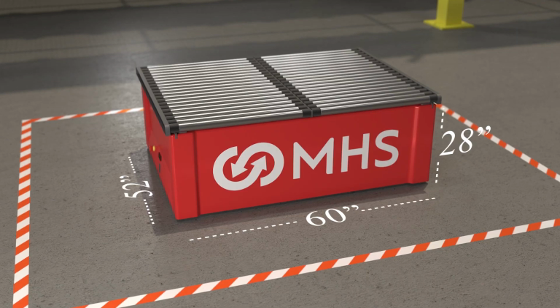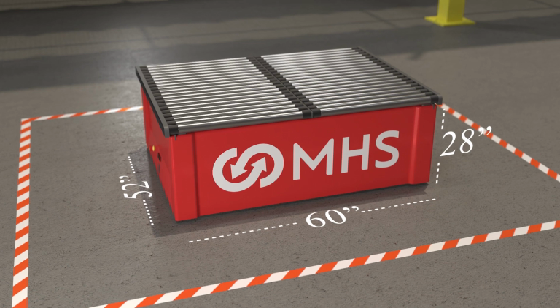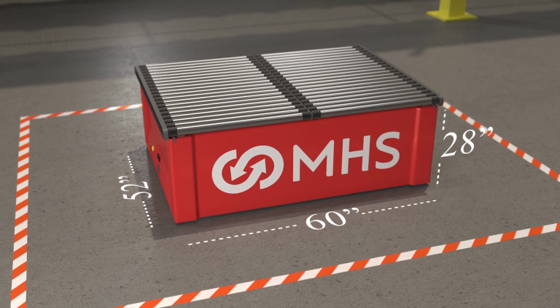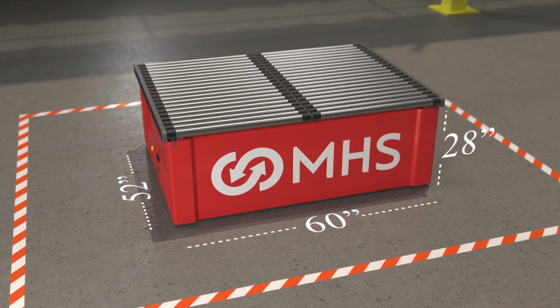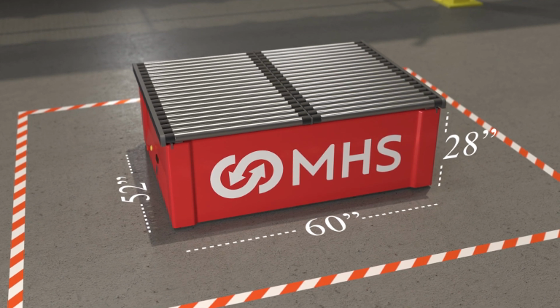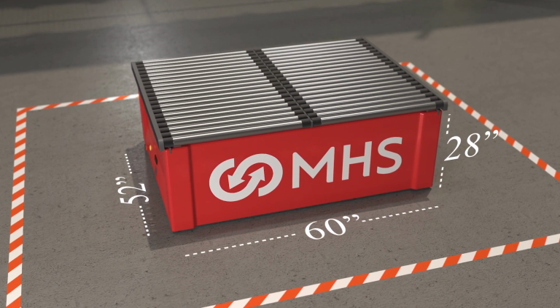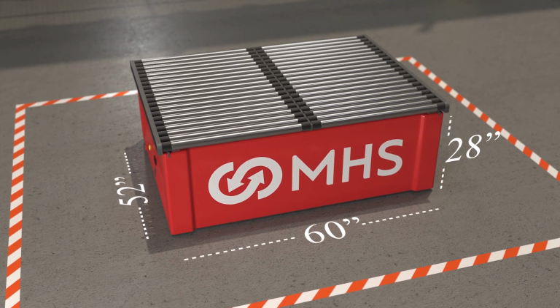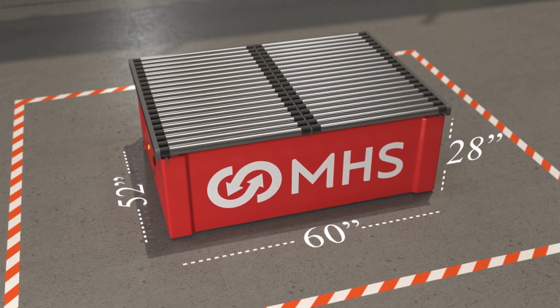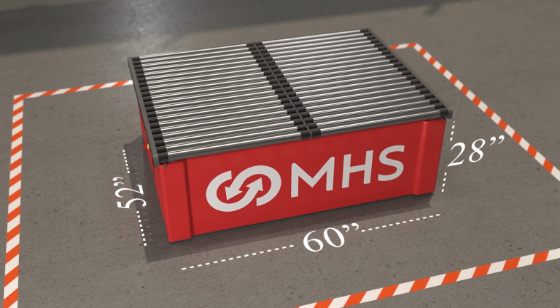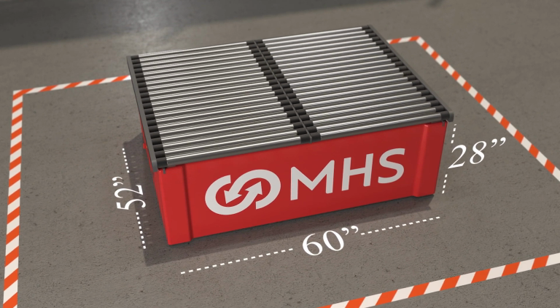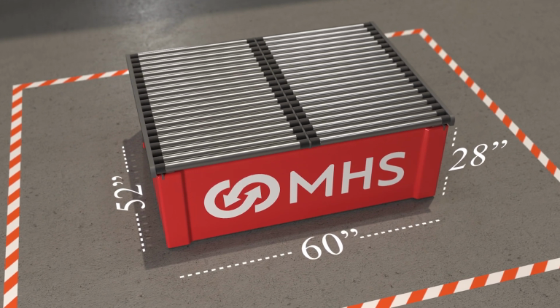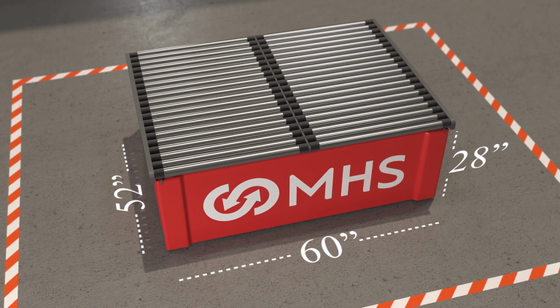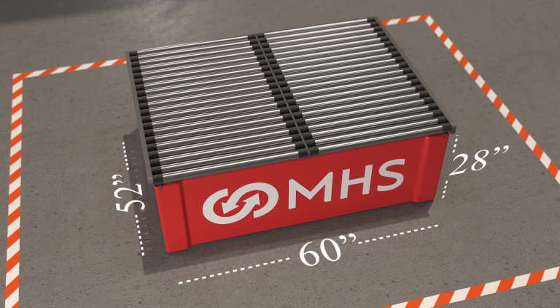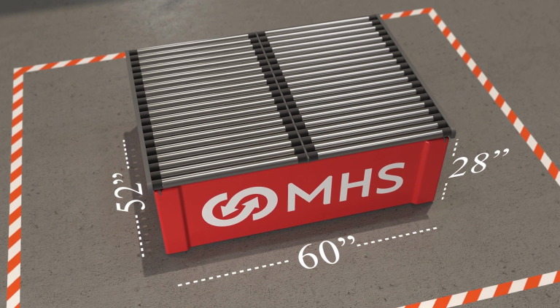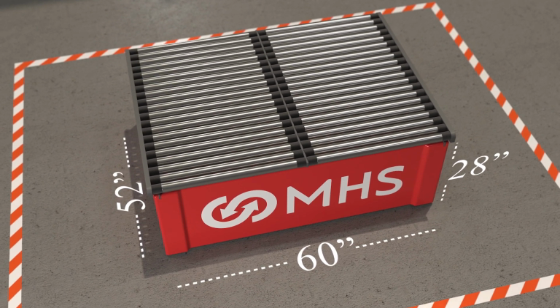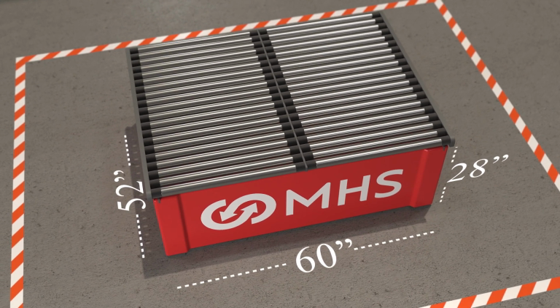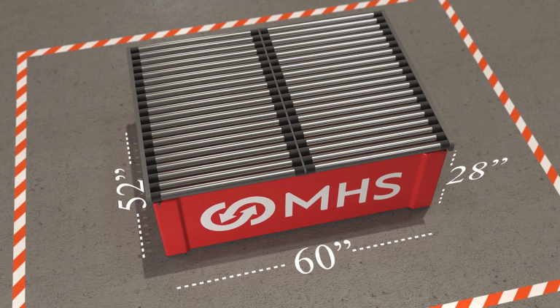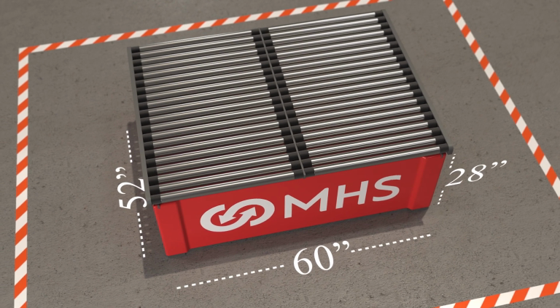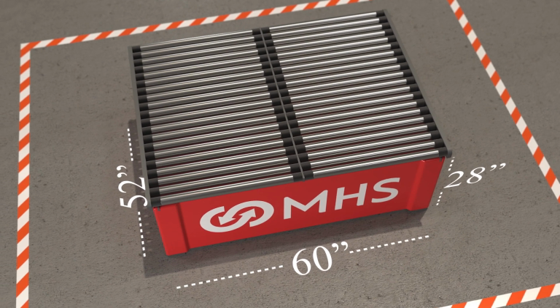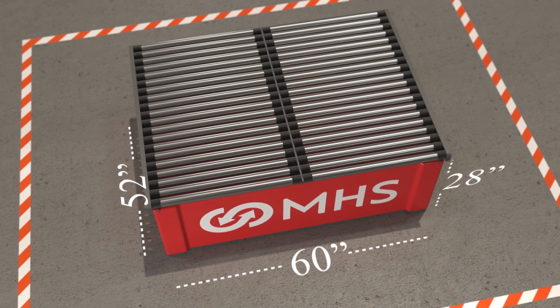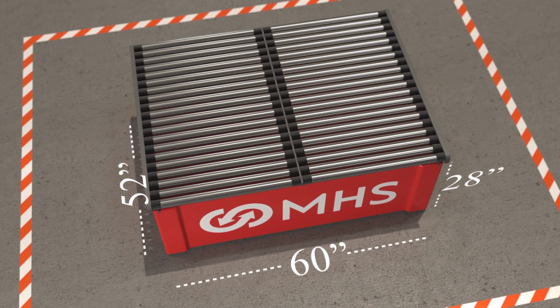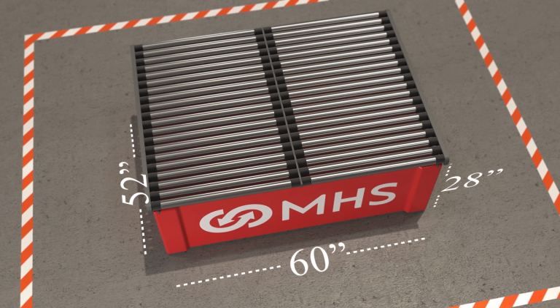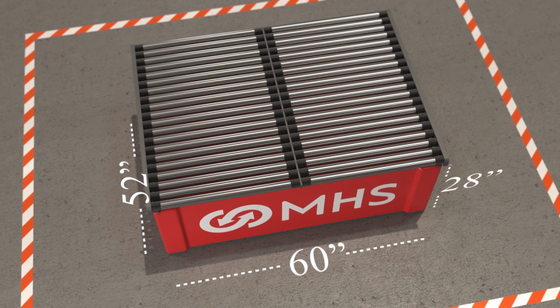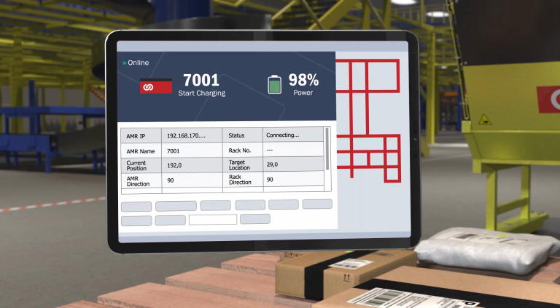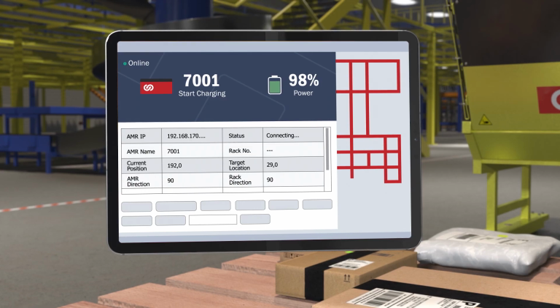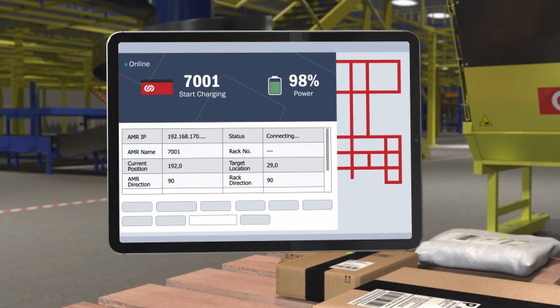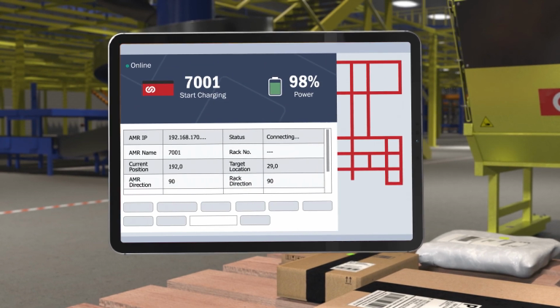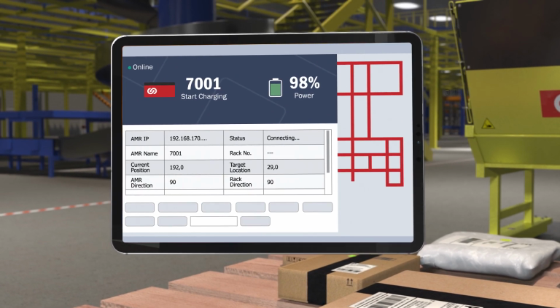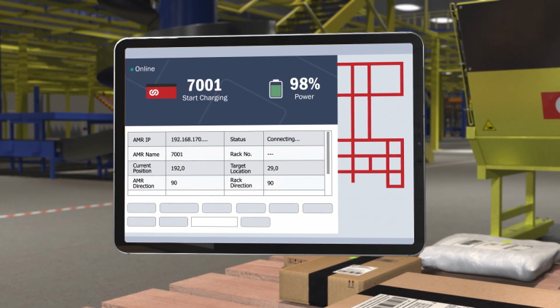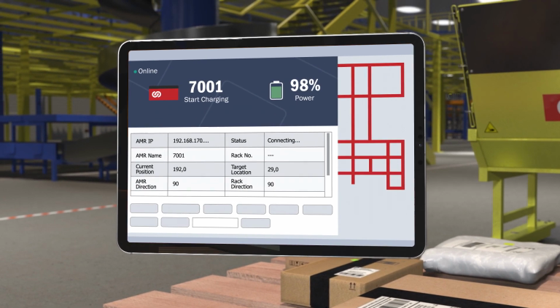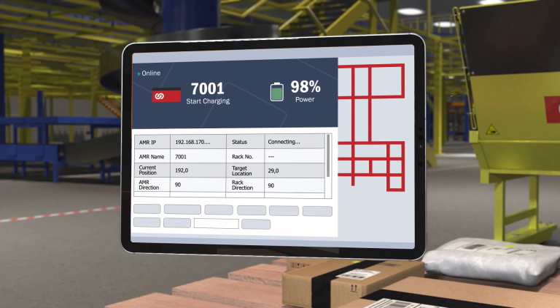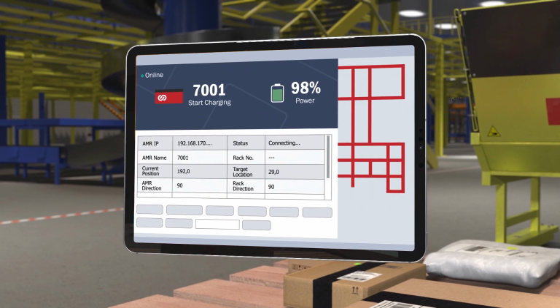MHS systems offer several additional advantages as well, including a small overall footprint that can take up less space than other solutions, and an intuitive control interface that runs on a standard tablet.